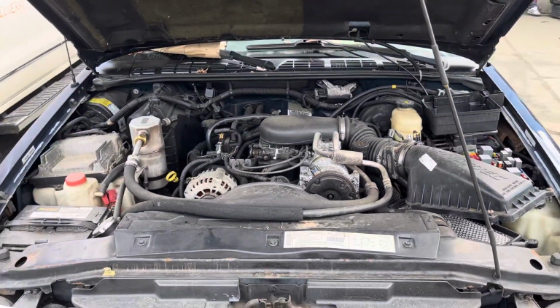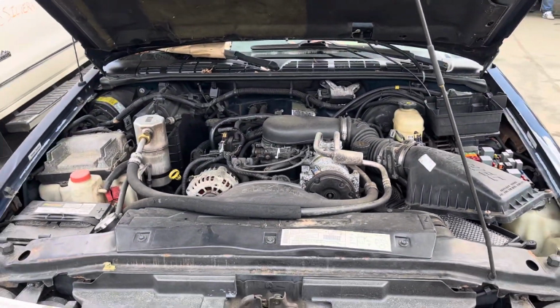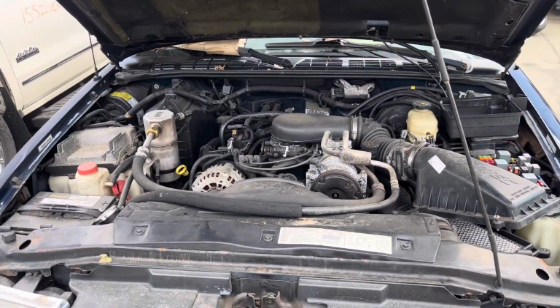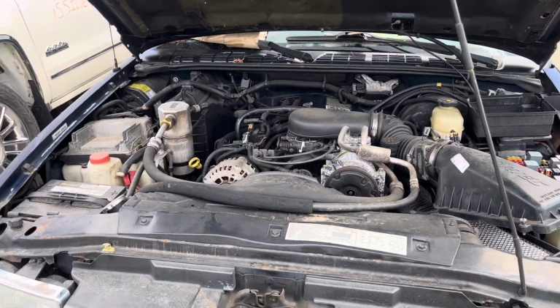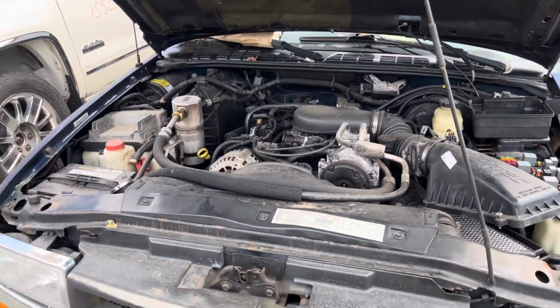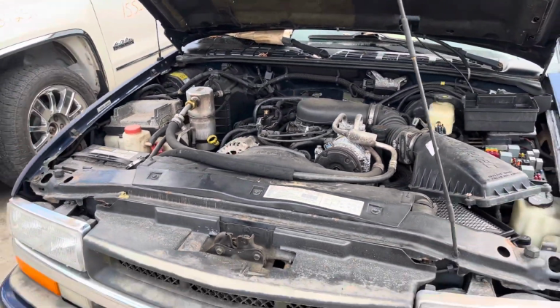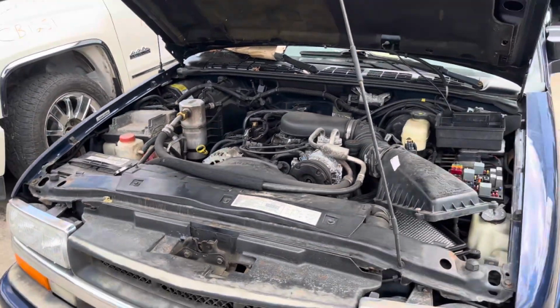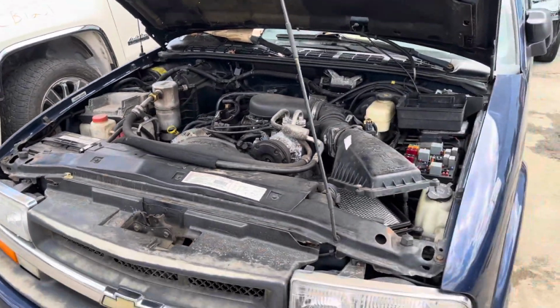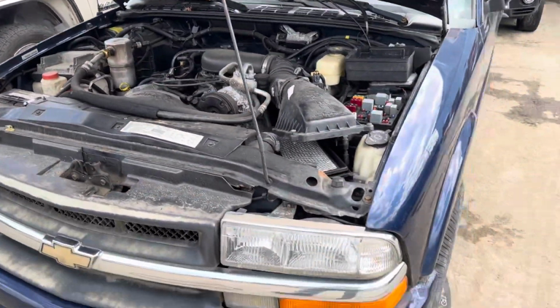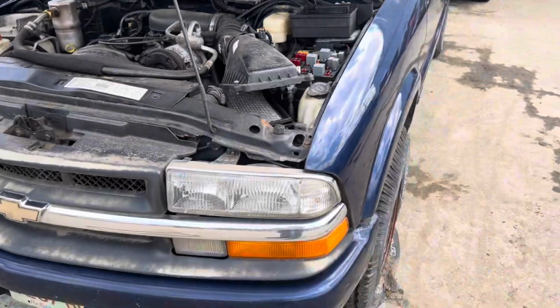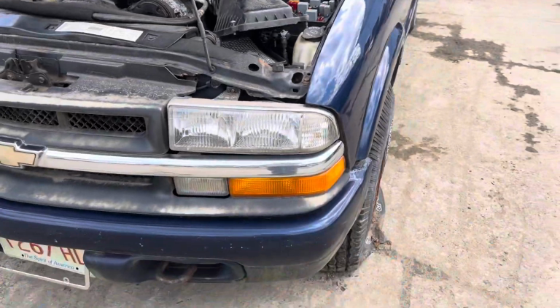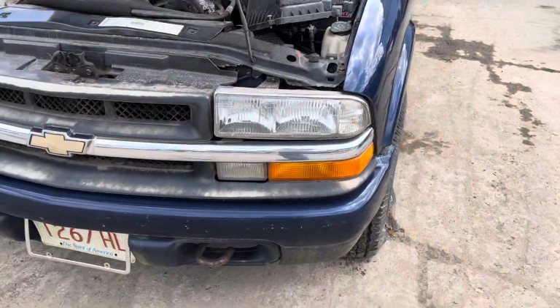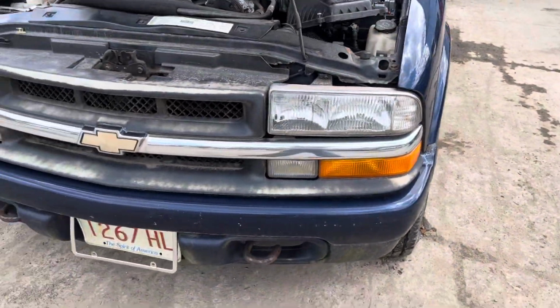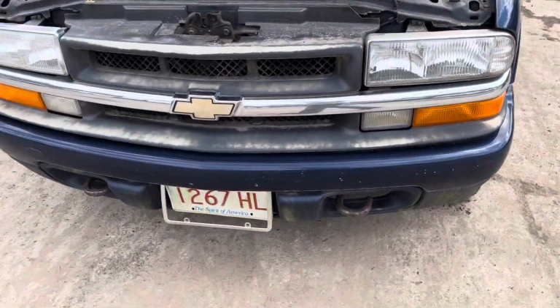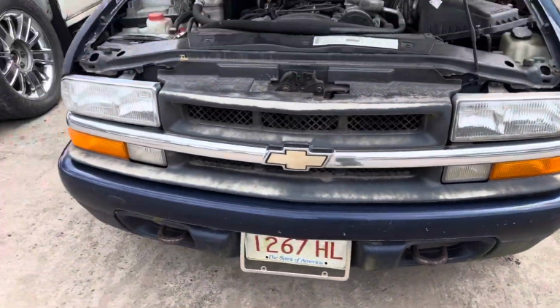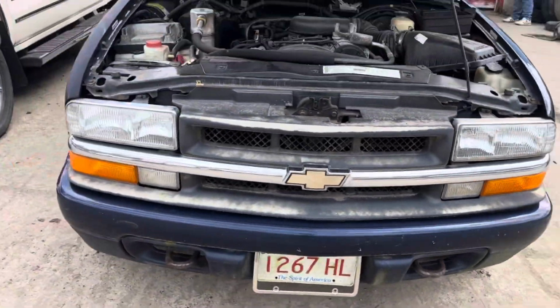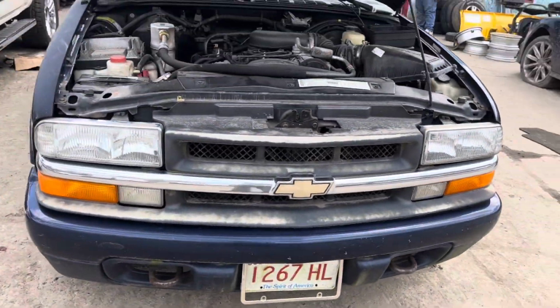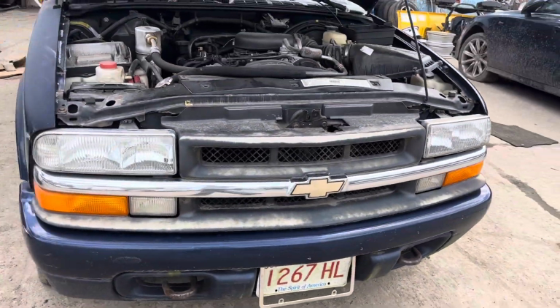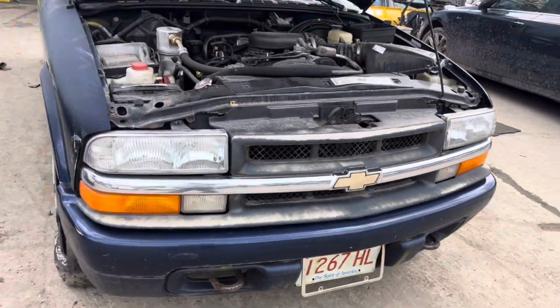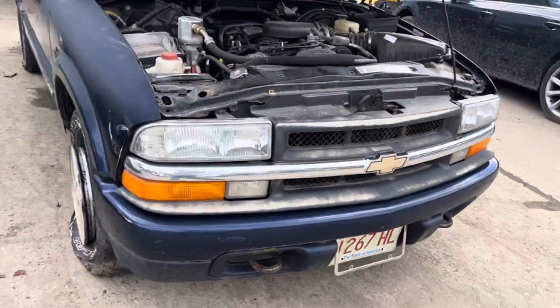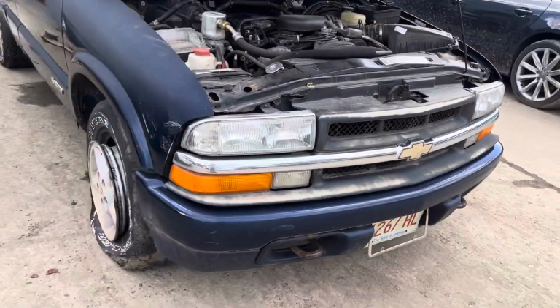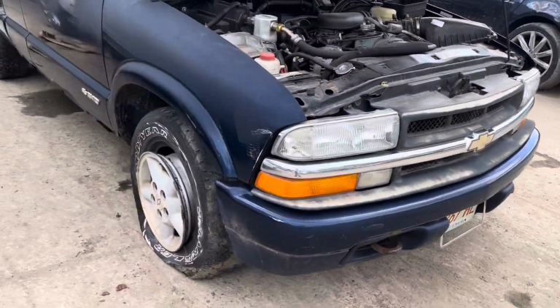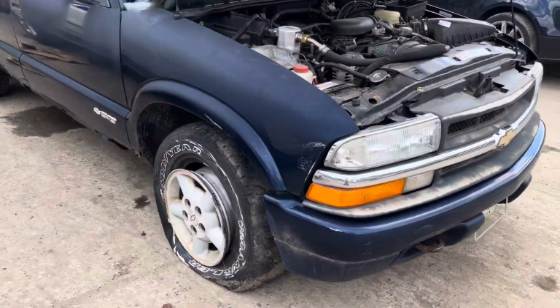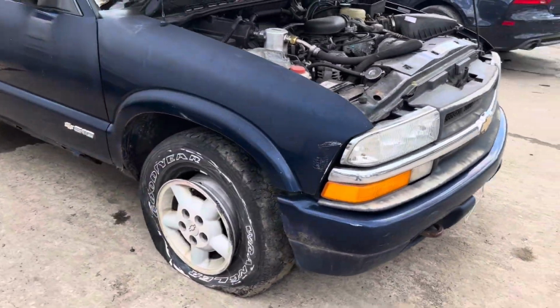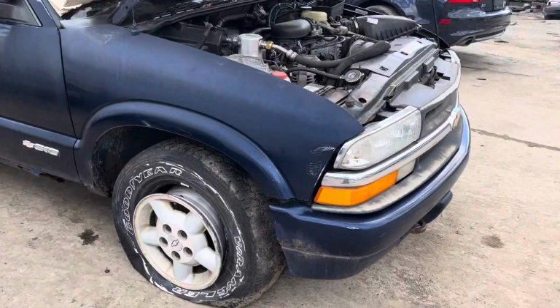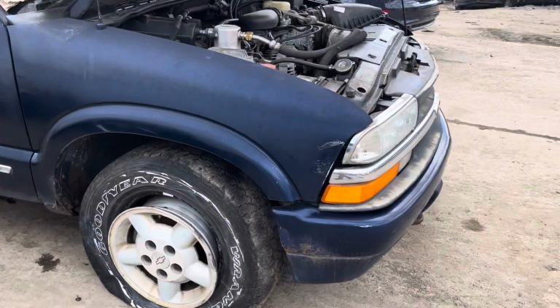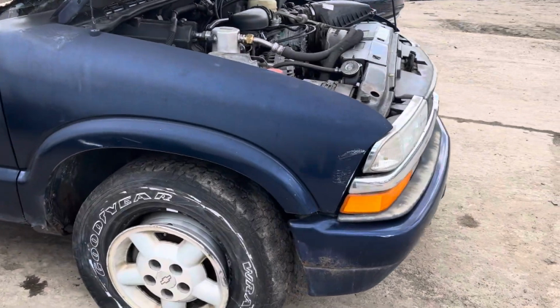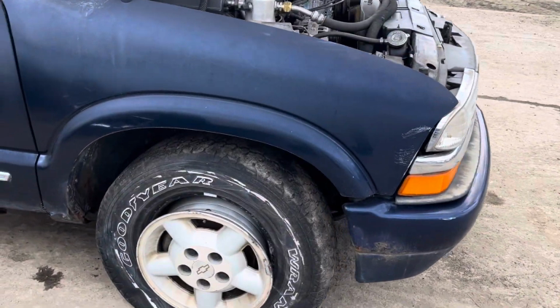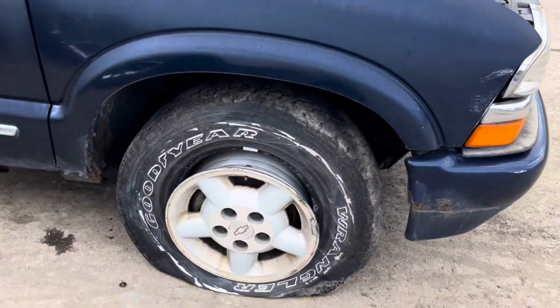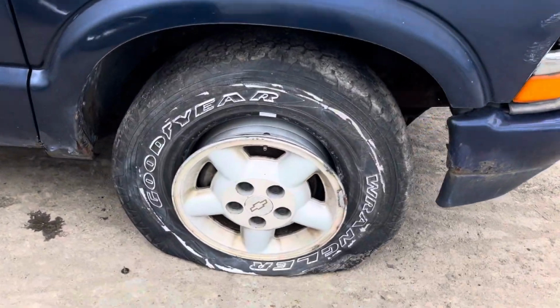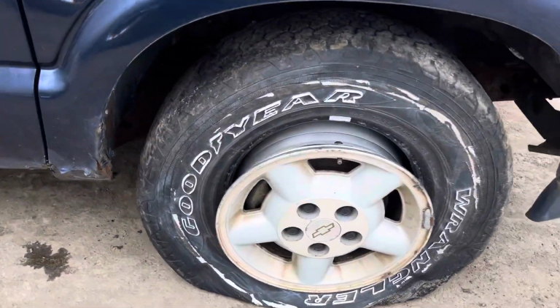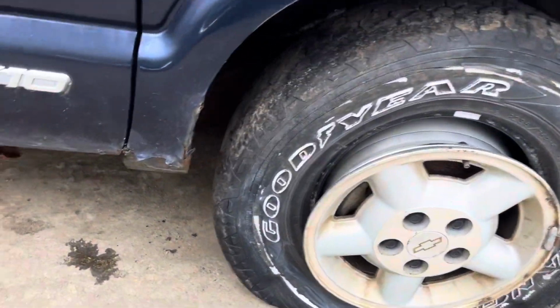2001 Chevy S10. Car won't start, fuel pump's no good. Headlights, front bumper, and grill all look good. Fender showing signs of rust on the bottom, wheel is off the bead.